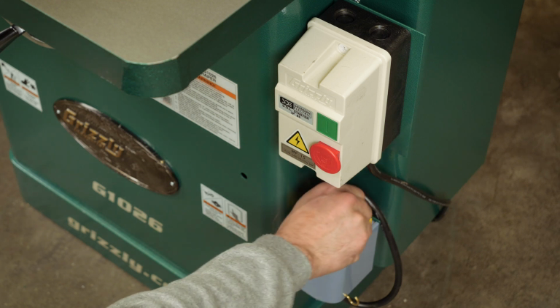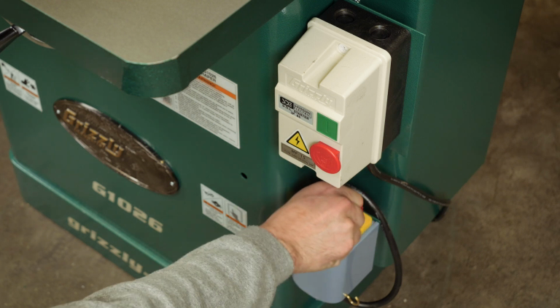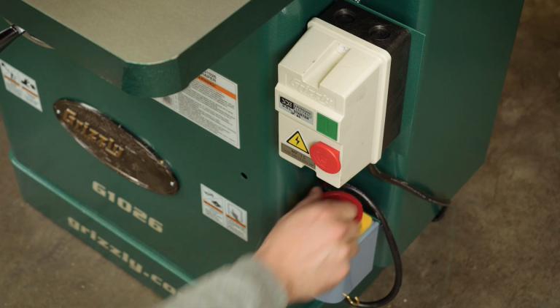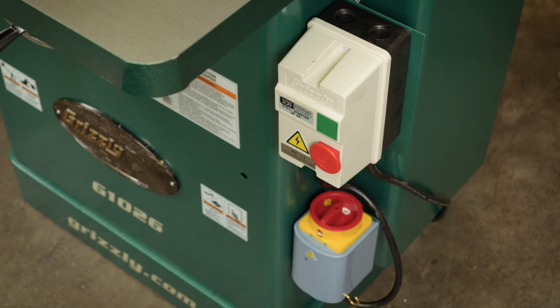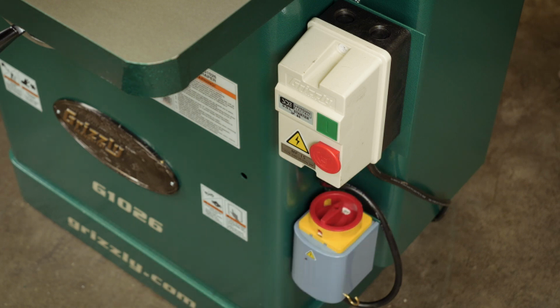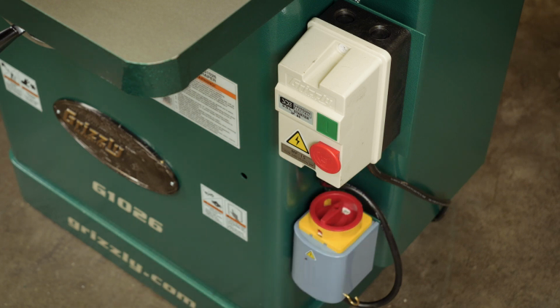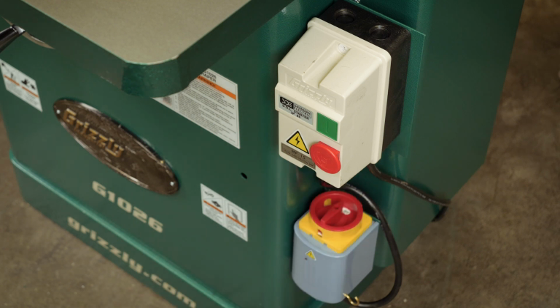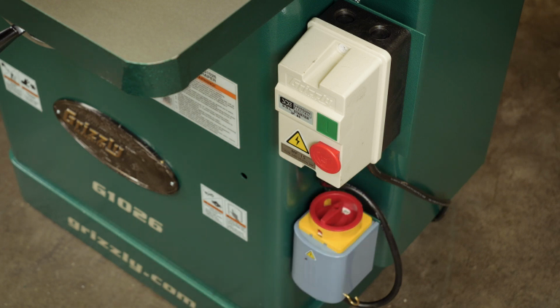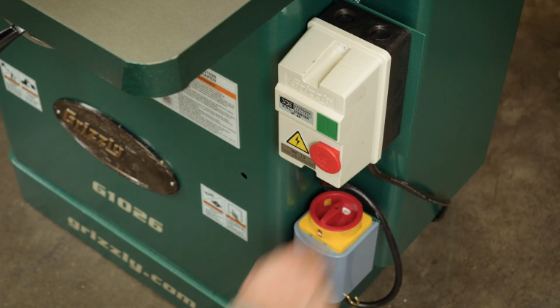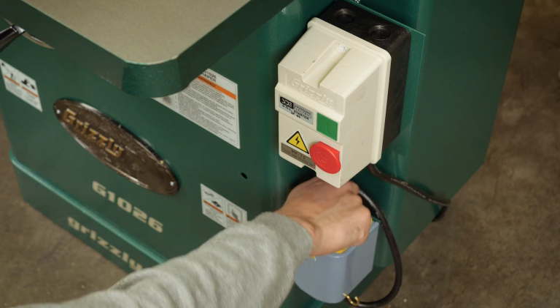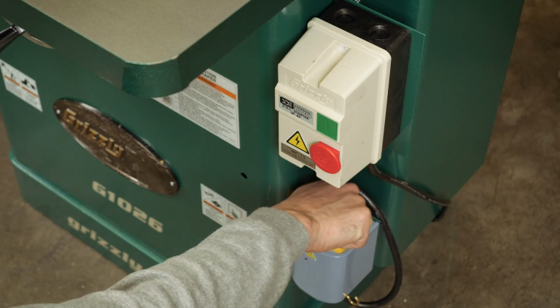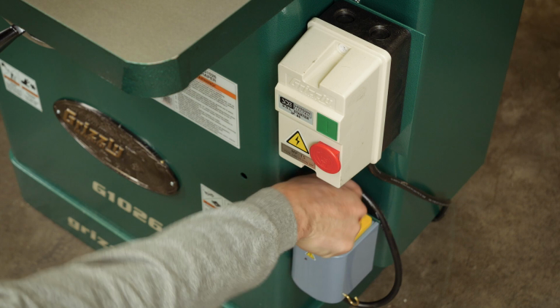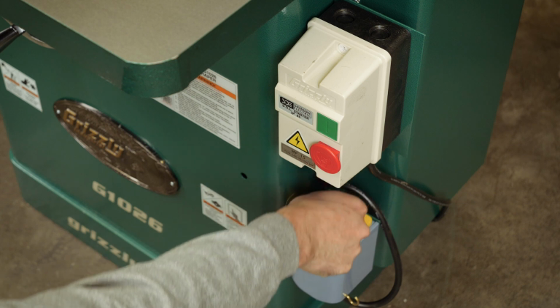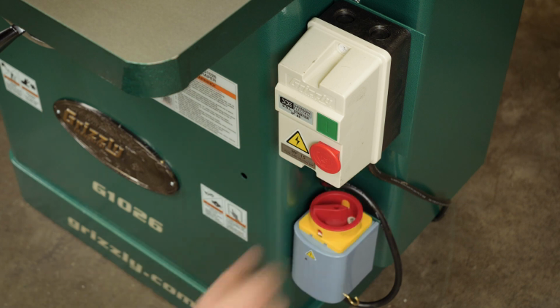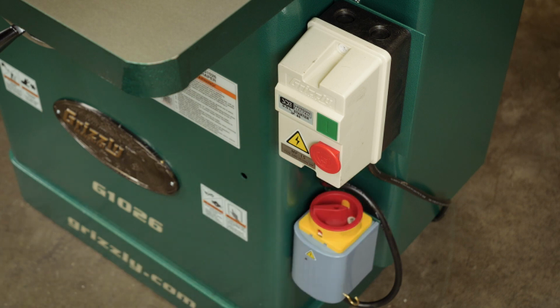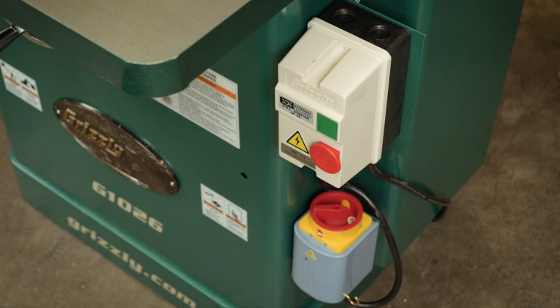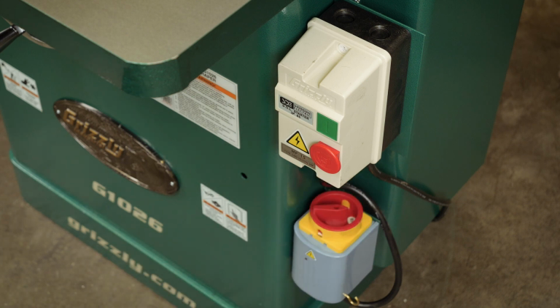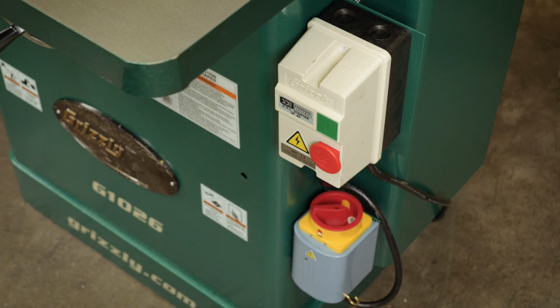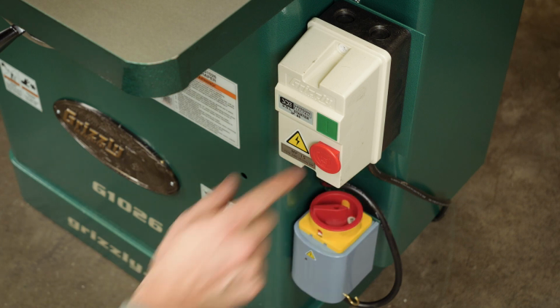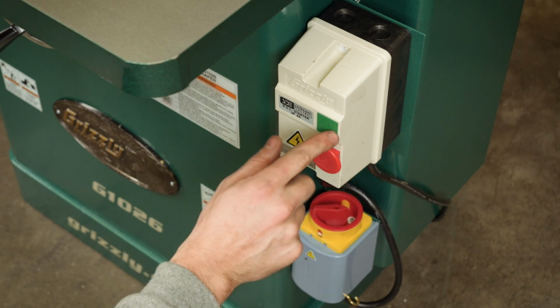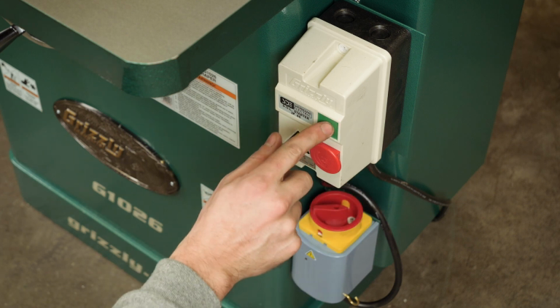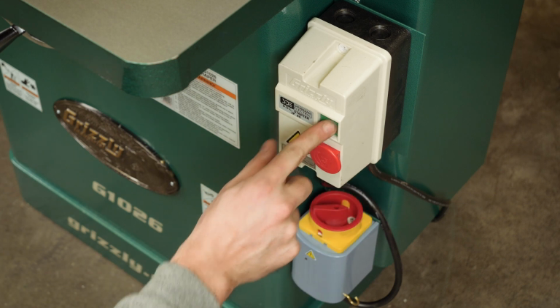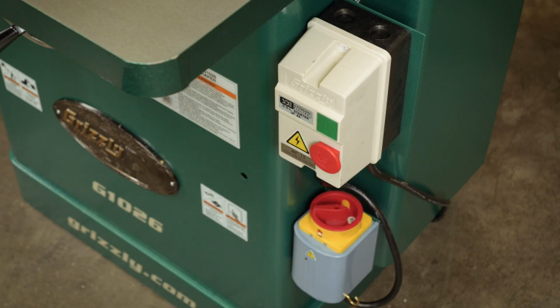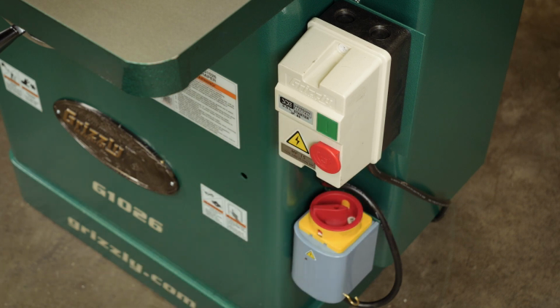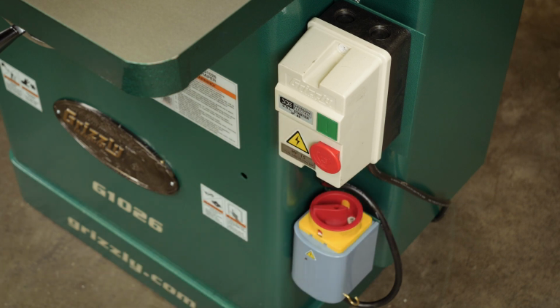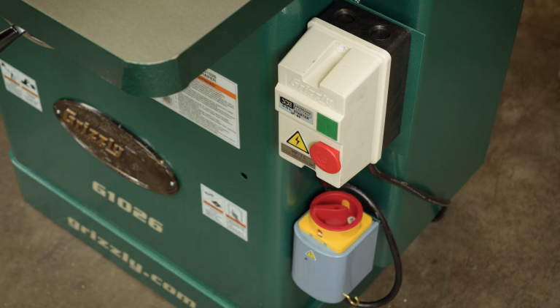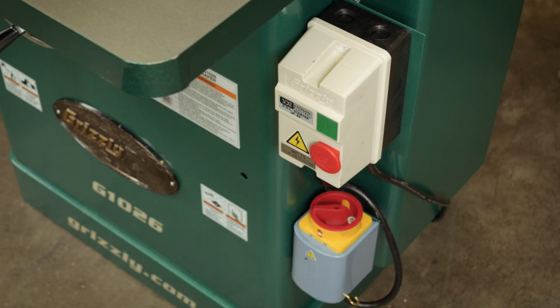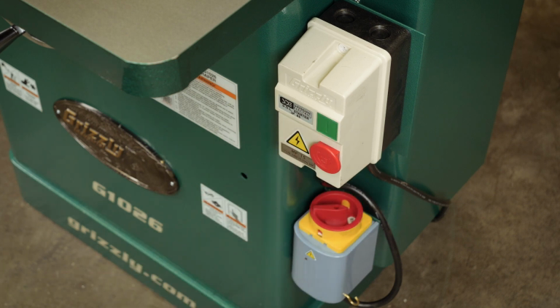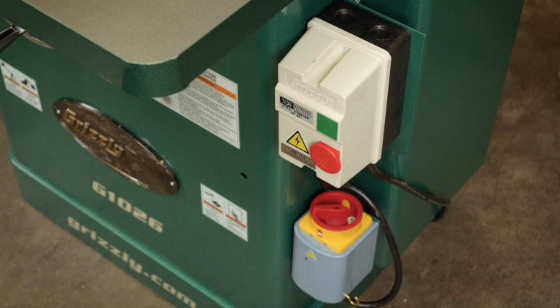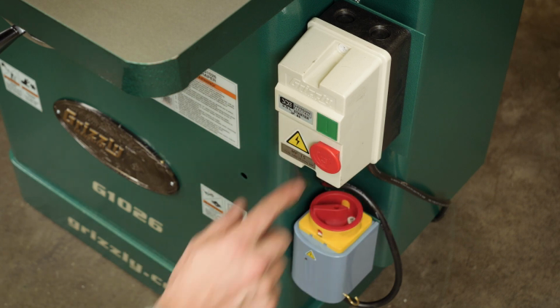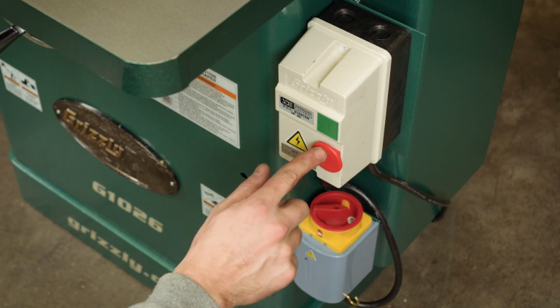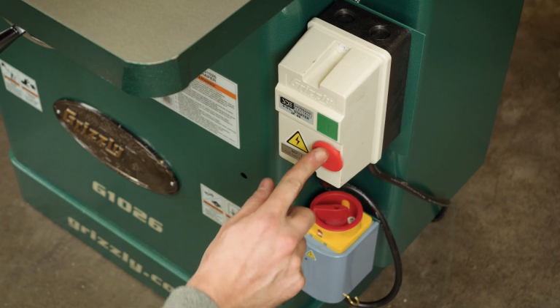Rotate the switch to the reverse position, then turn the machine on. Let the motor start up completely, then press the off button.